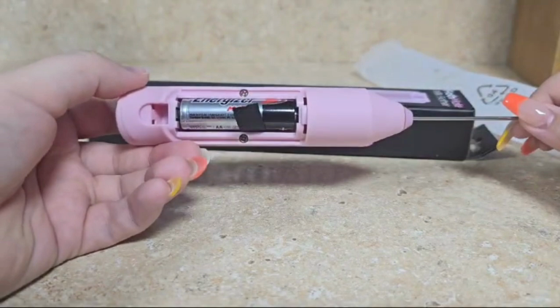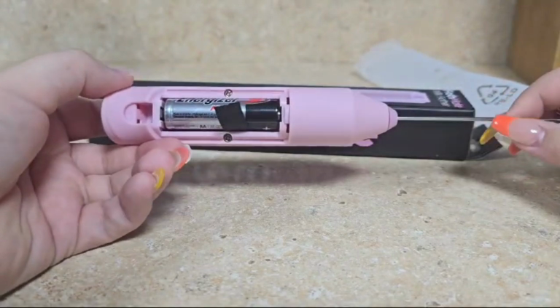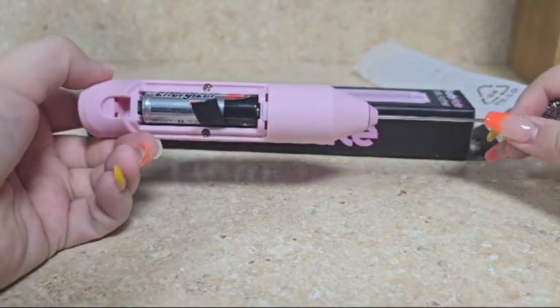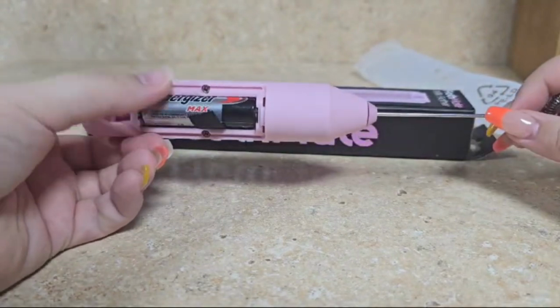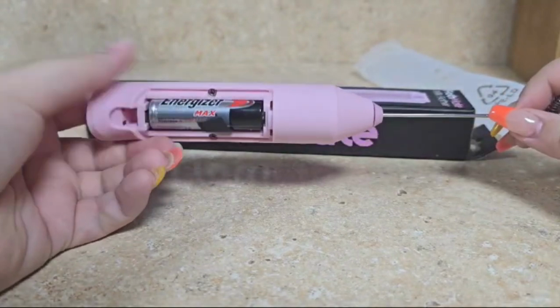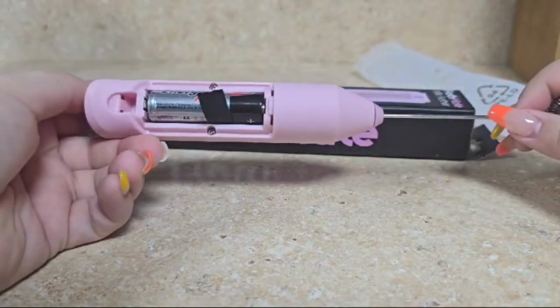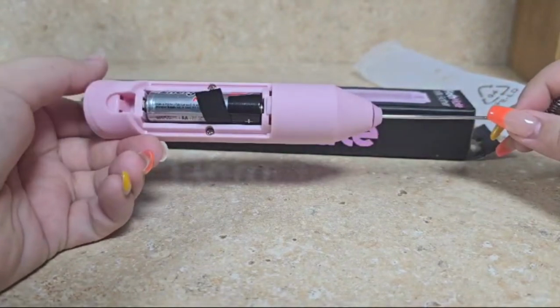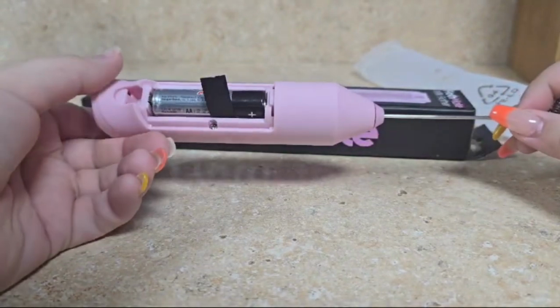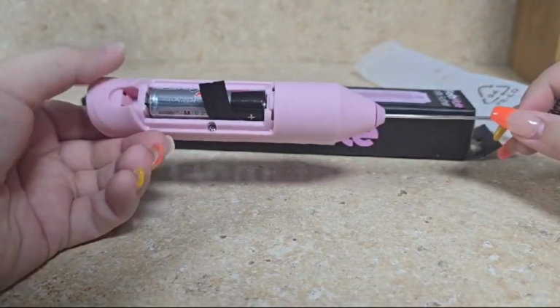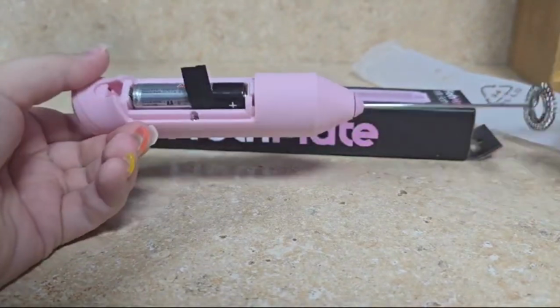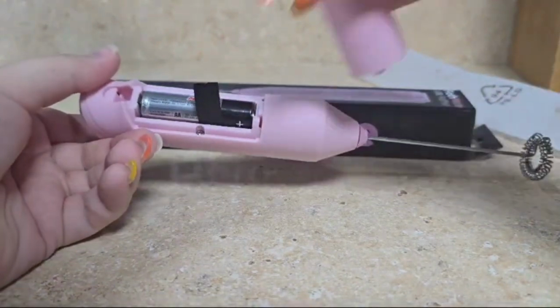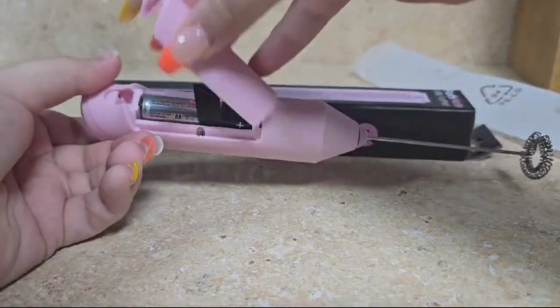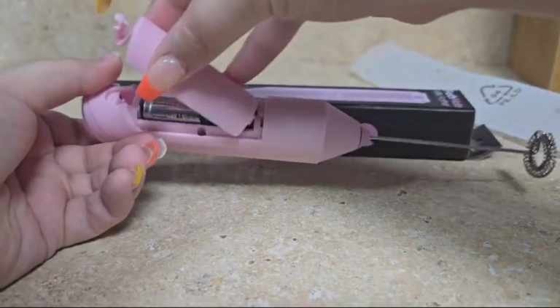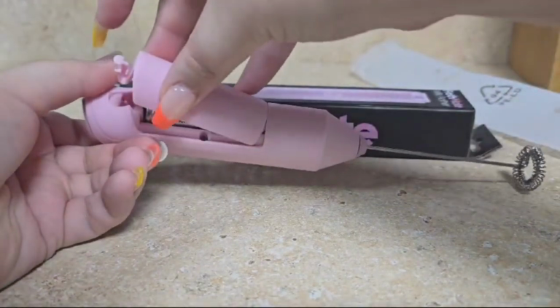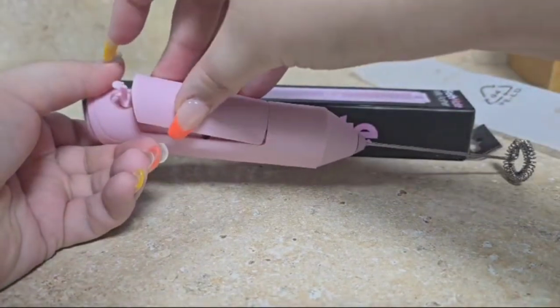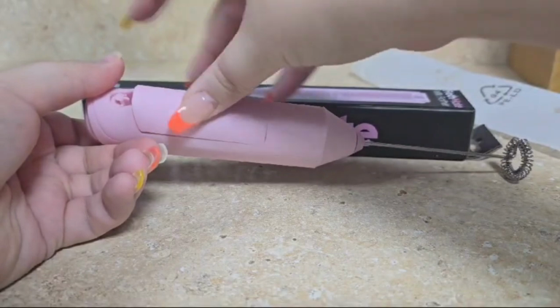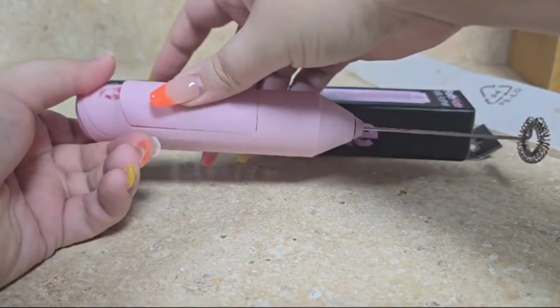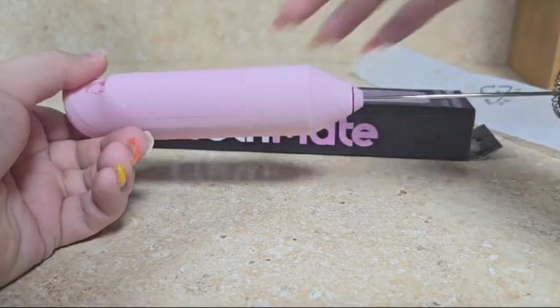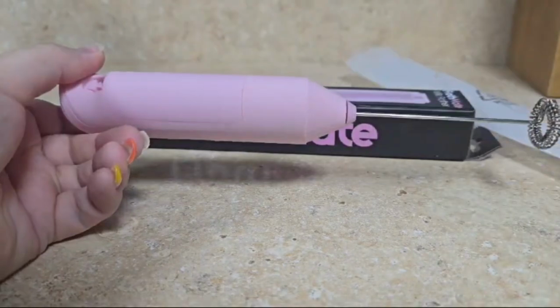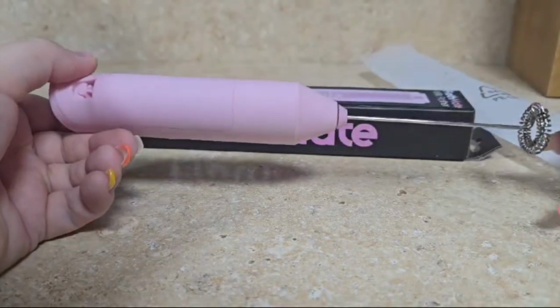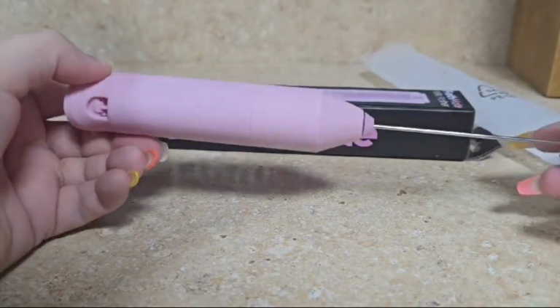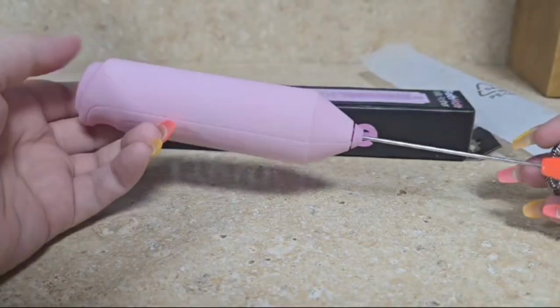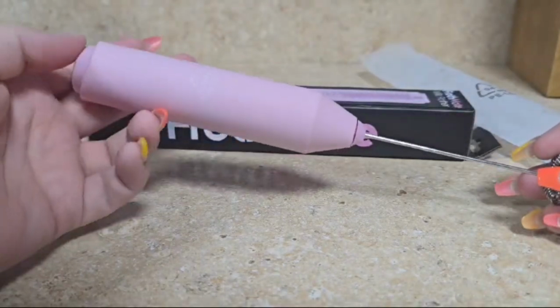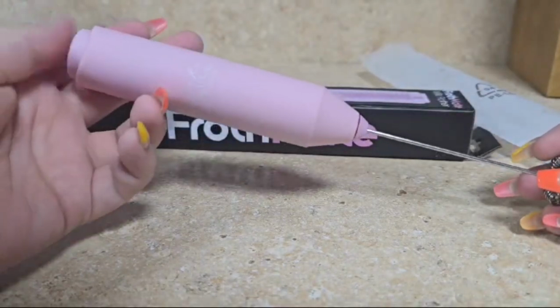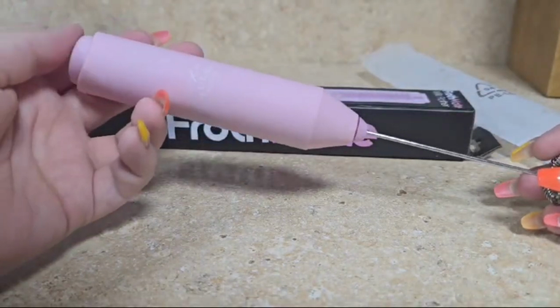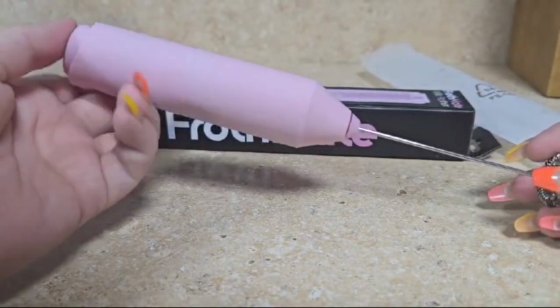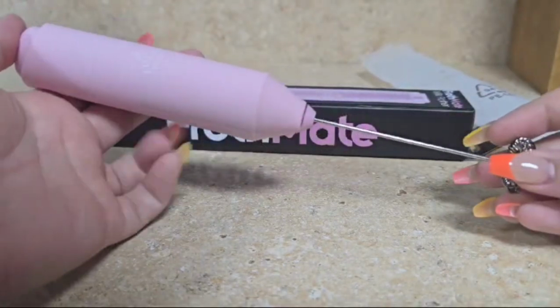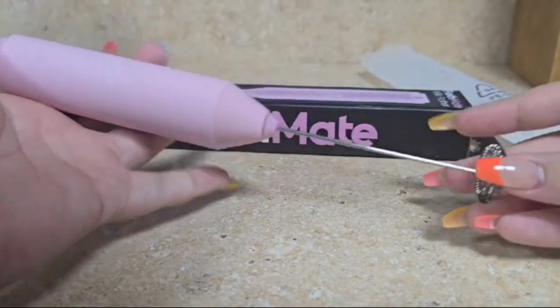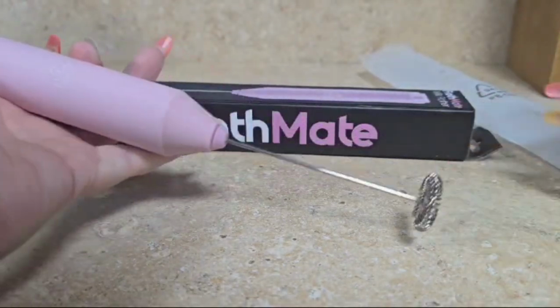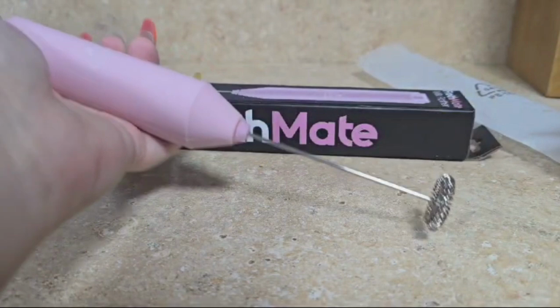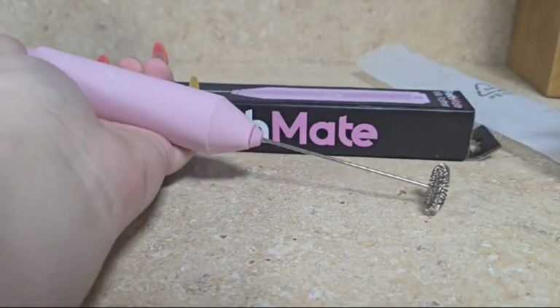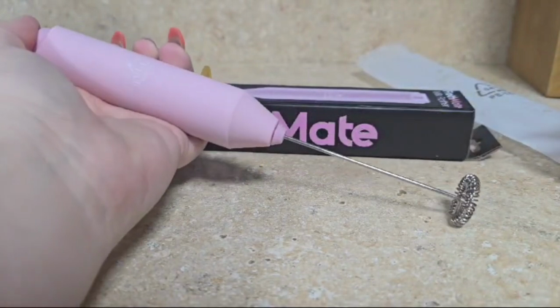It does not come with batteries, but just requires two AA batteries. Once the batteries are inside, all you have to do is press this button up here in order to make it work, like so.